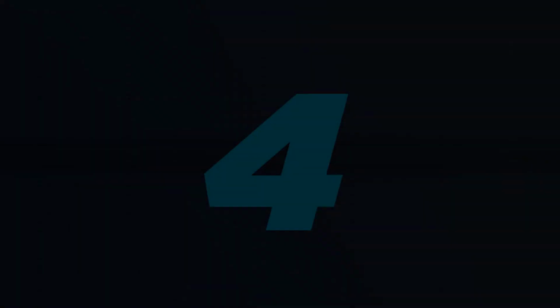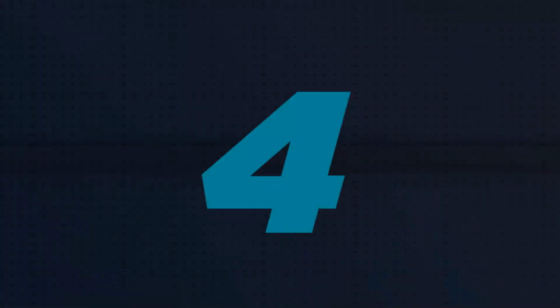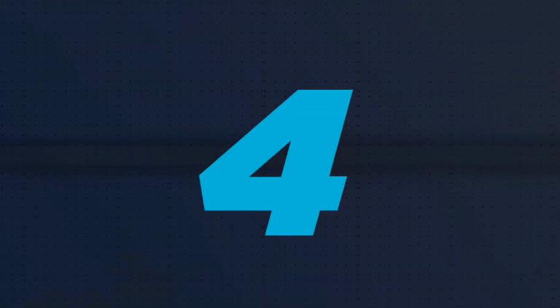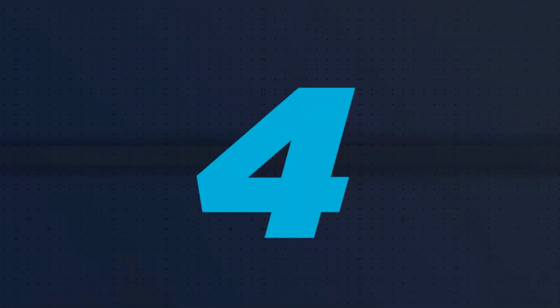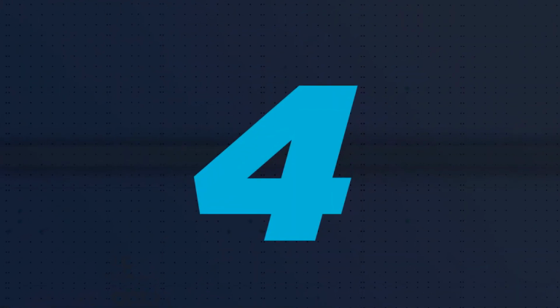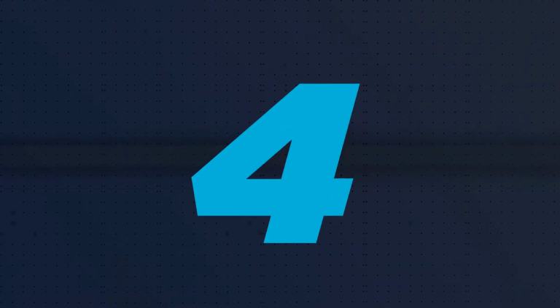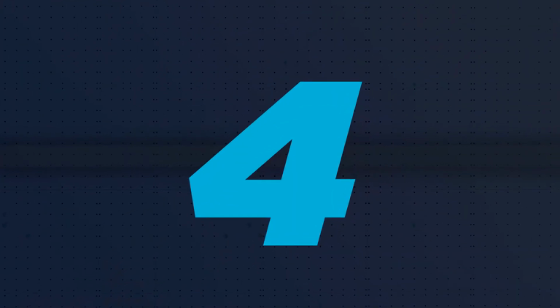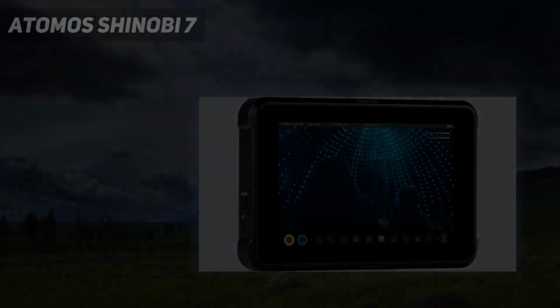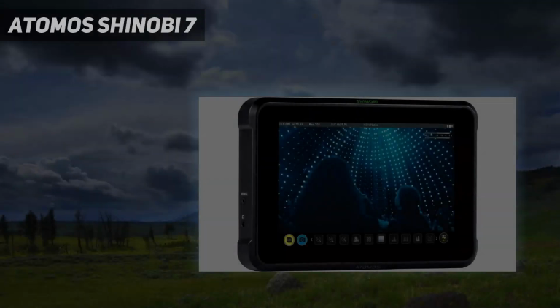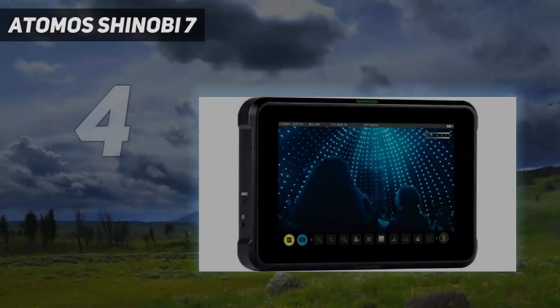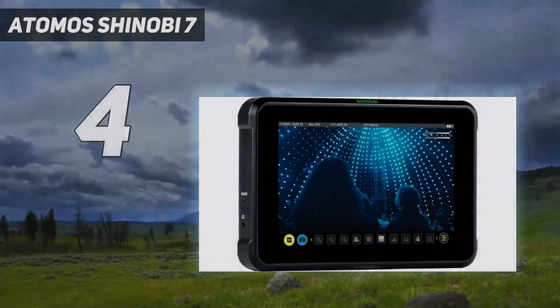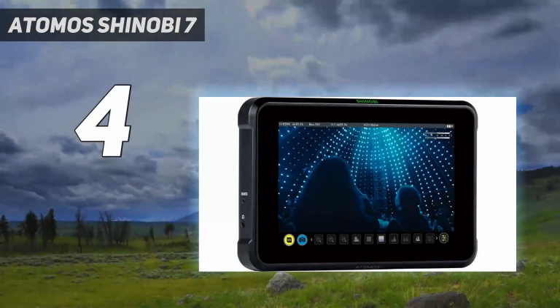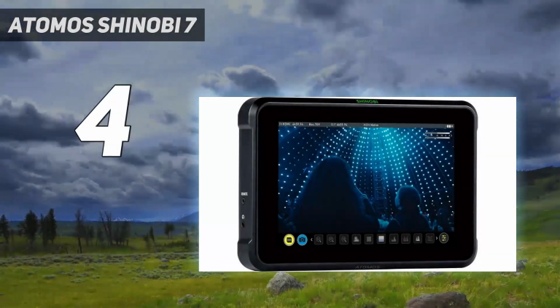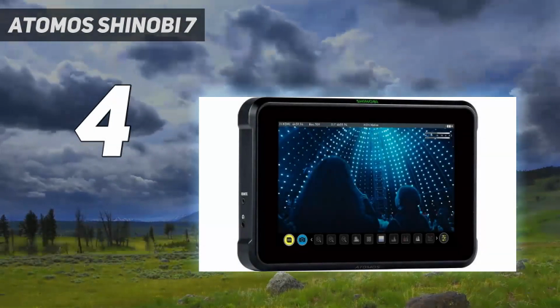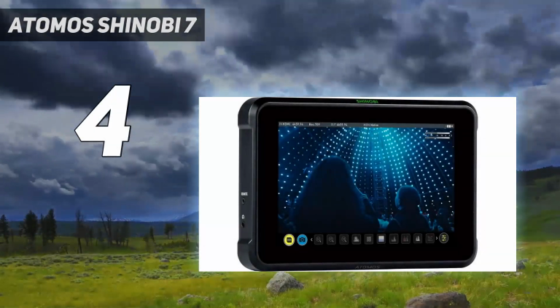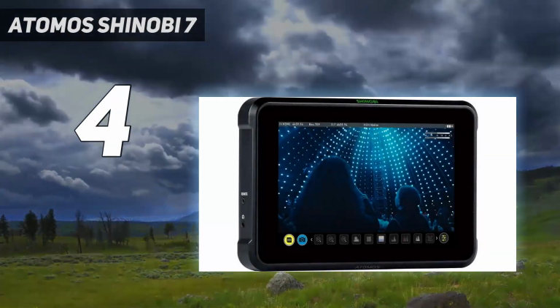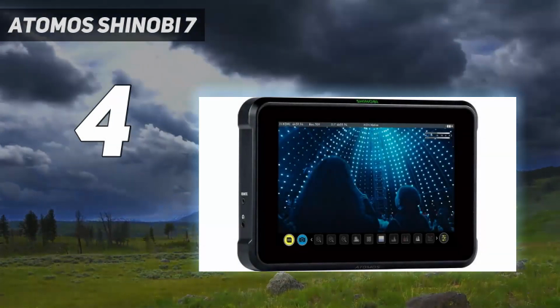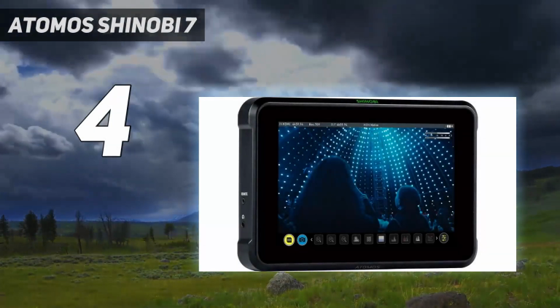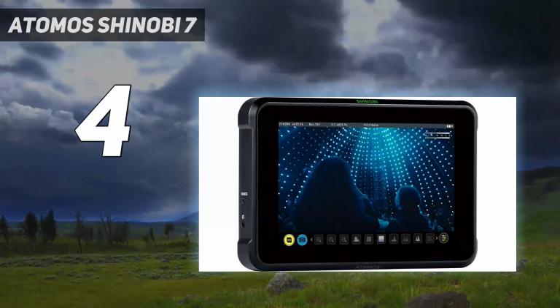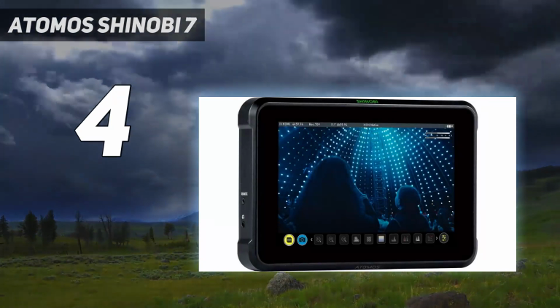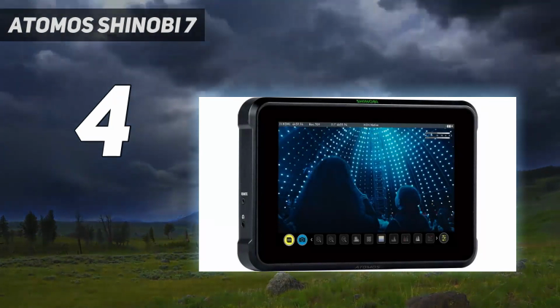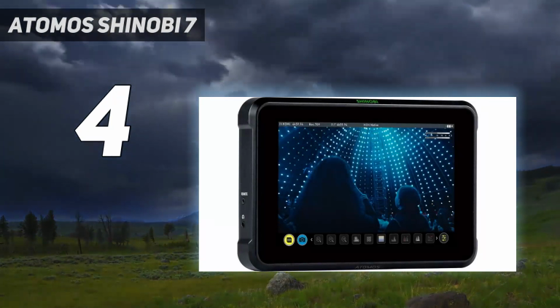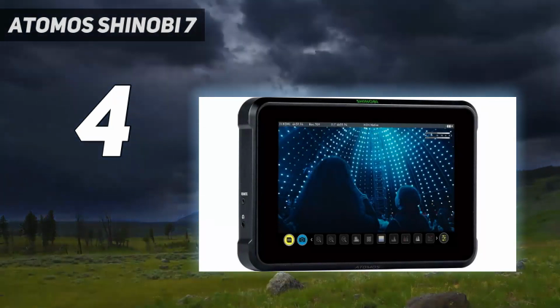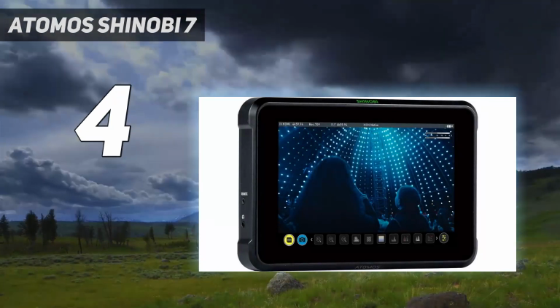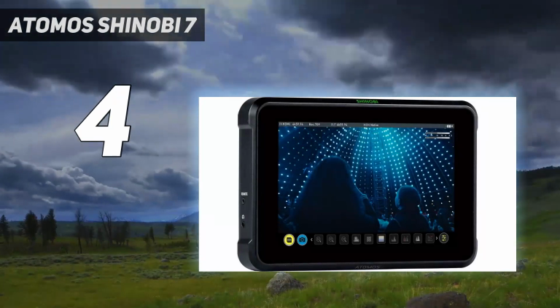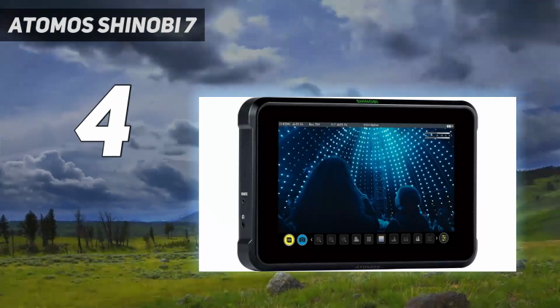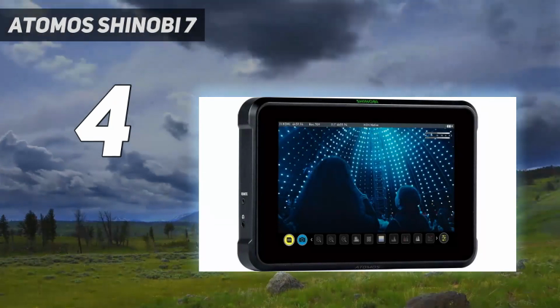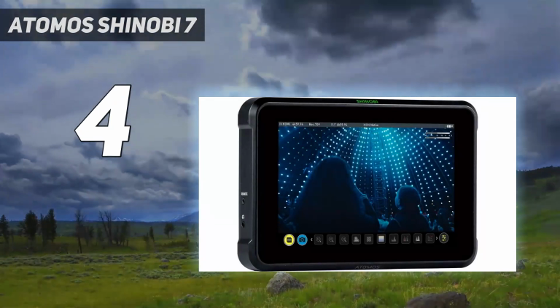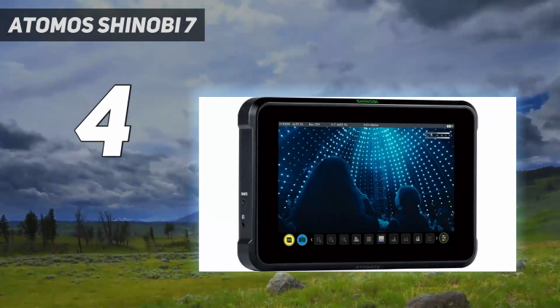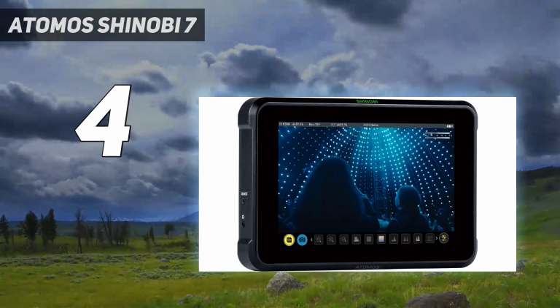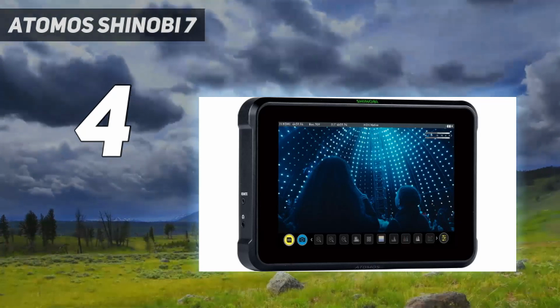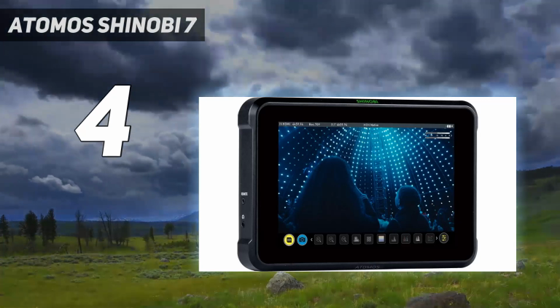Coming in at number 4: the Atomos Shinobi 7. The Atomos external monitor range has two main families. The Ninjas offer external recording too, while the Shinobis just offer monitoring.